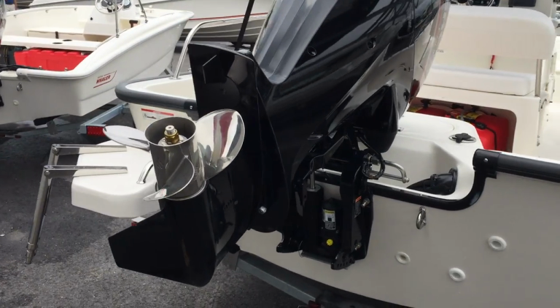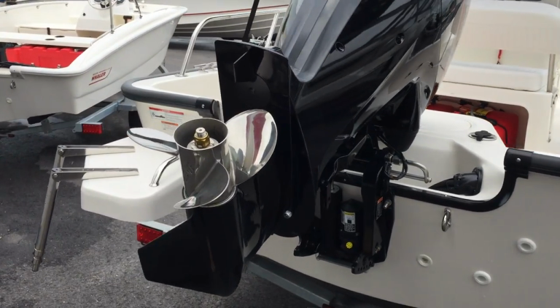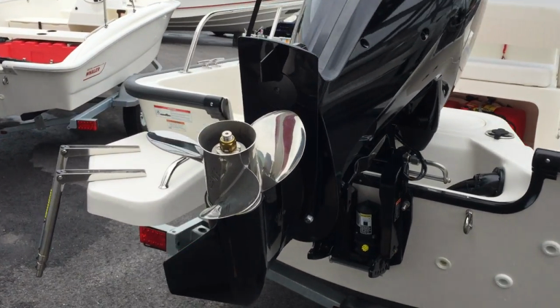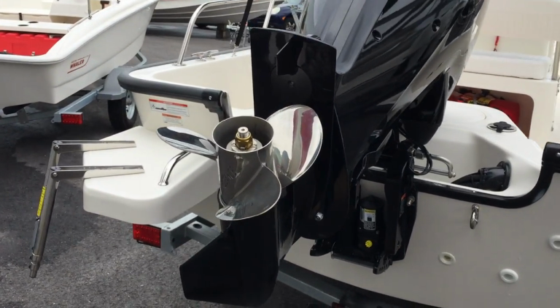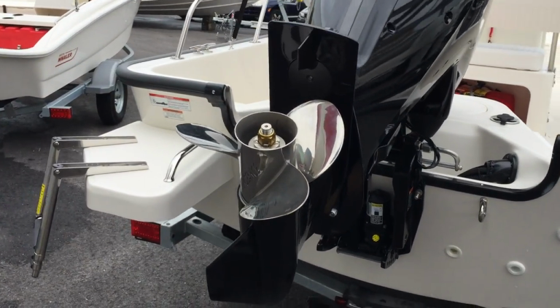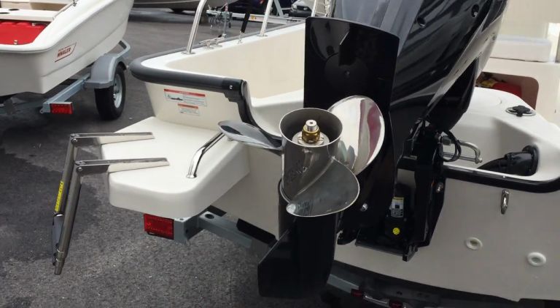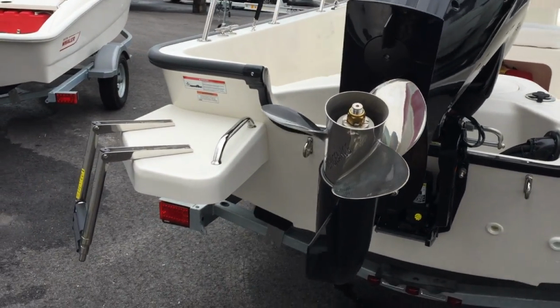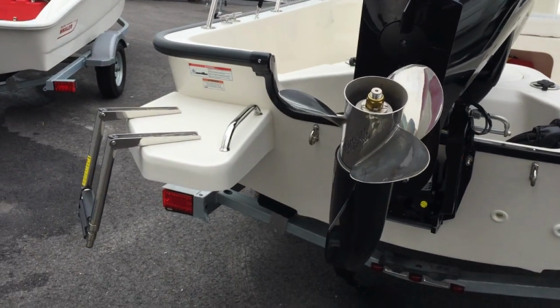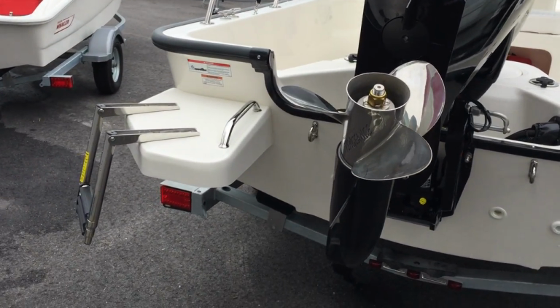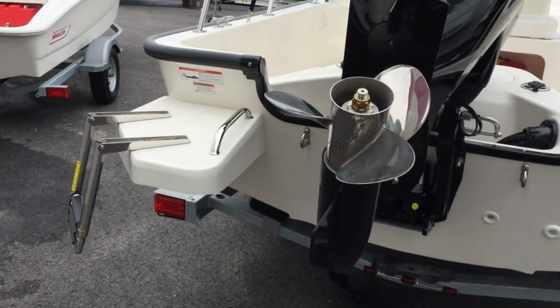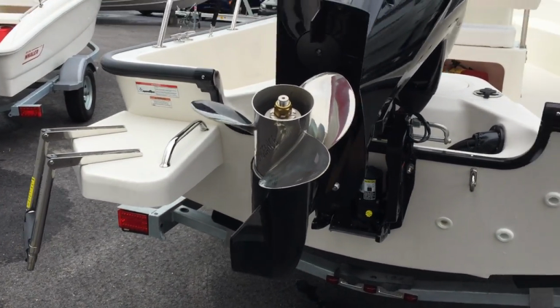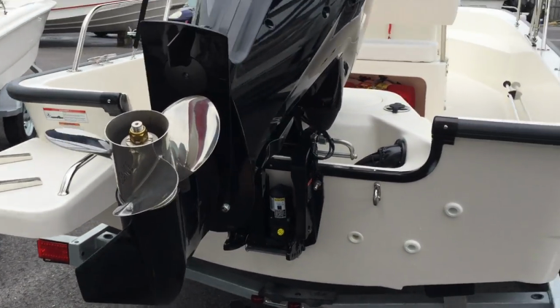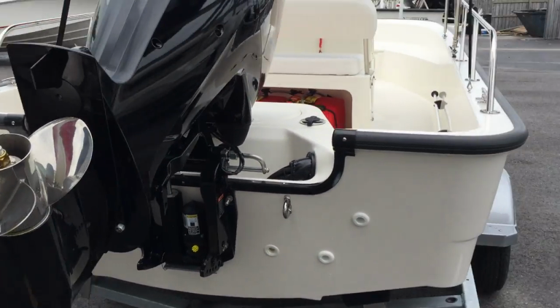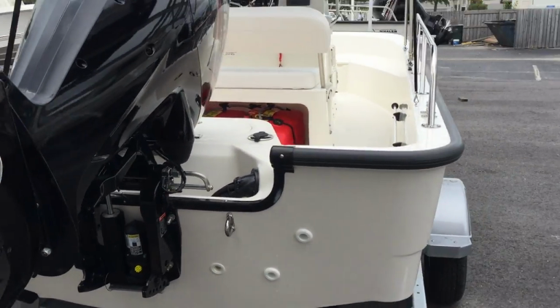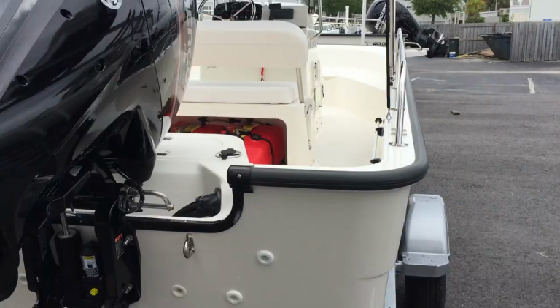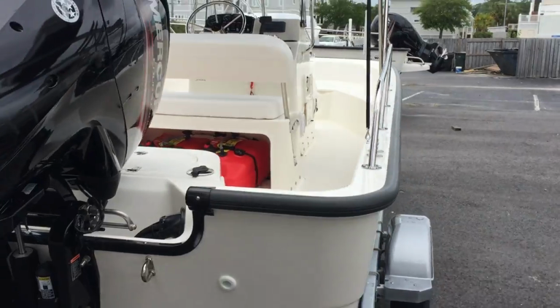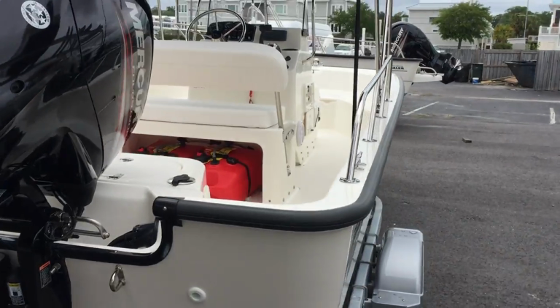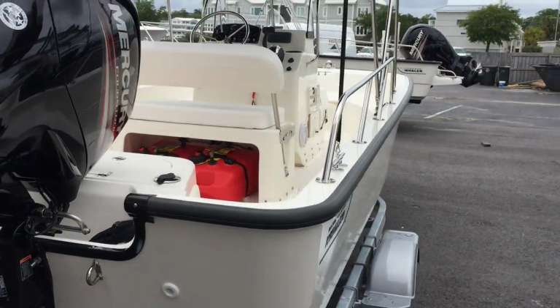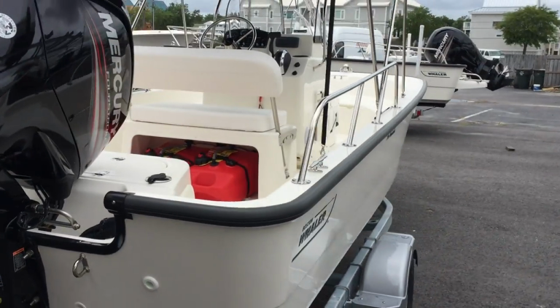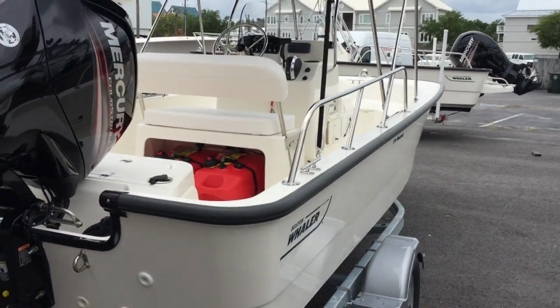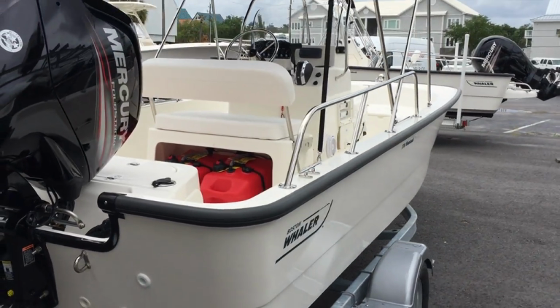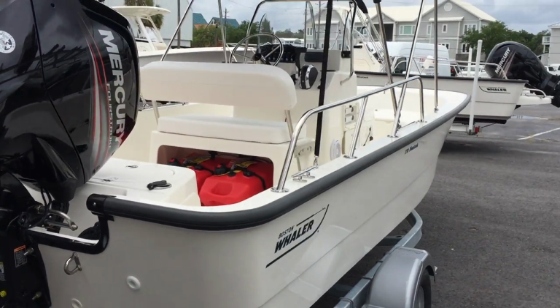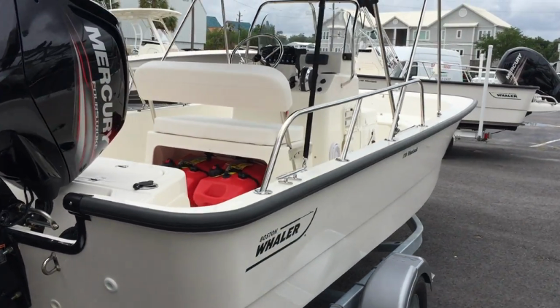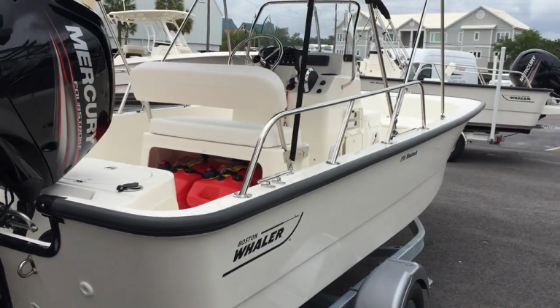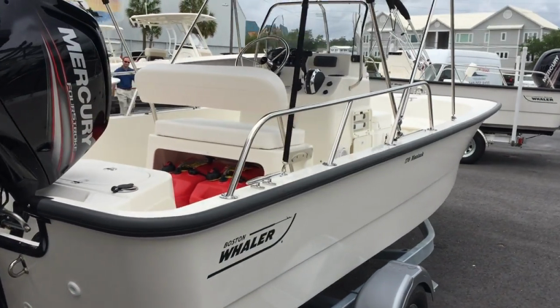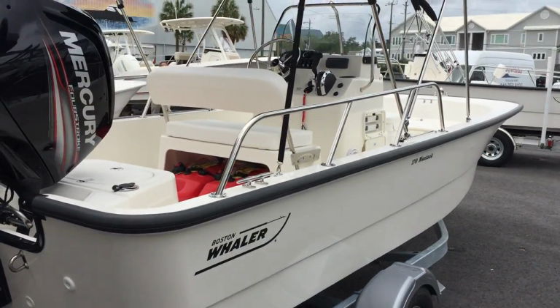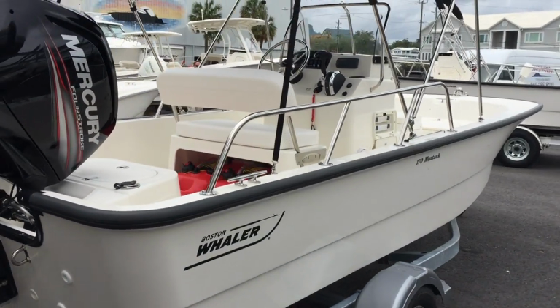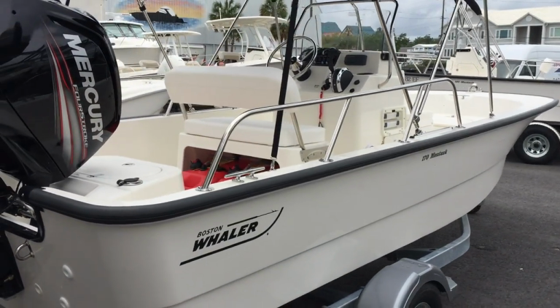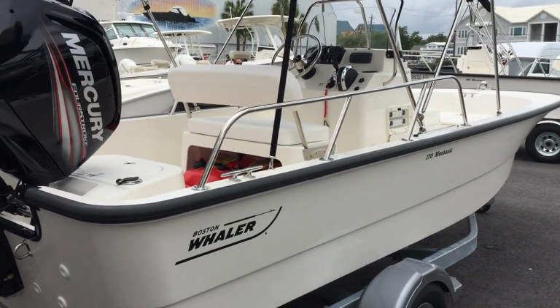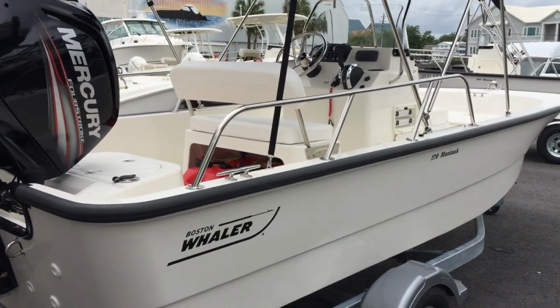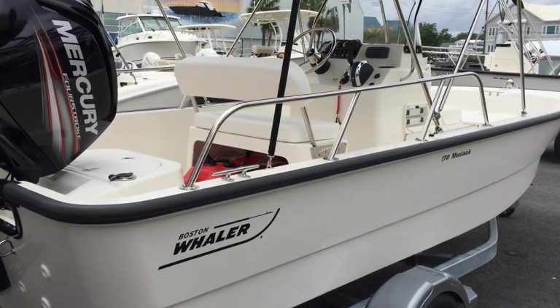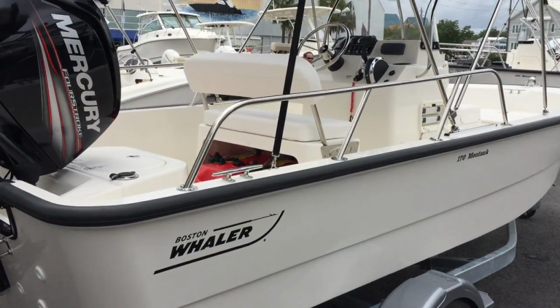This boat has a nice swim platform with a three-step ladder. For additional safety, this boat has cast 316 stainless steel grab rails.